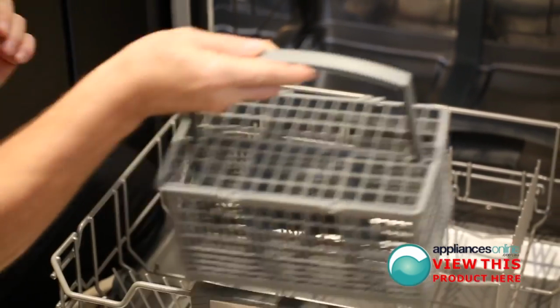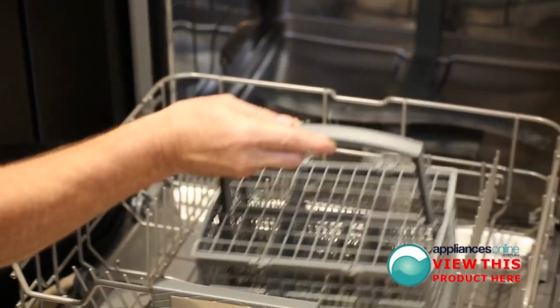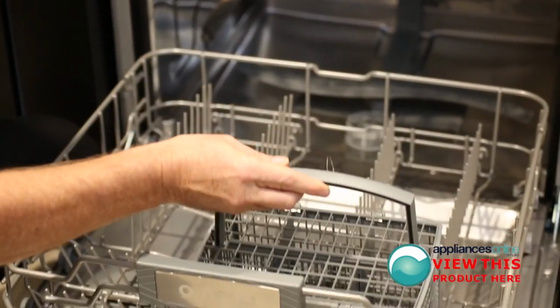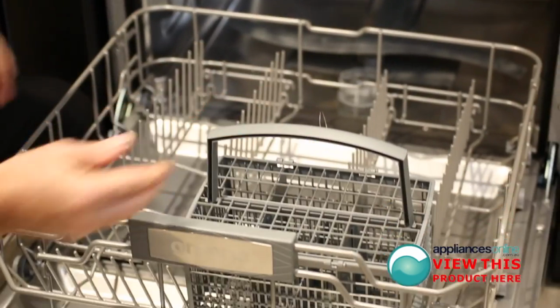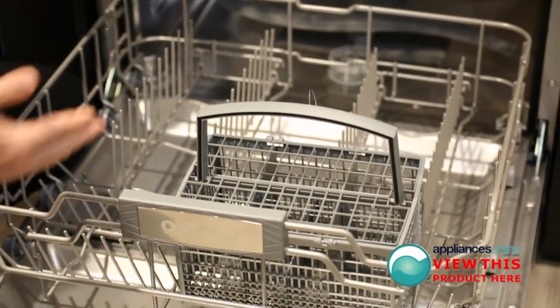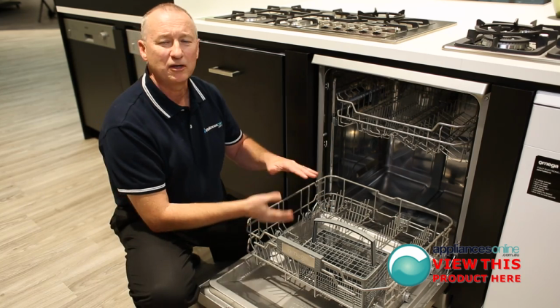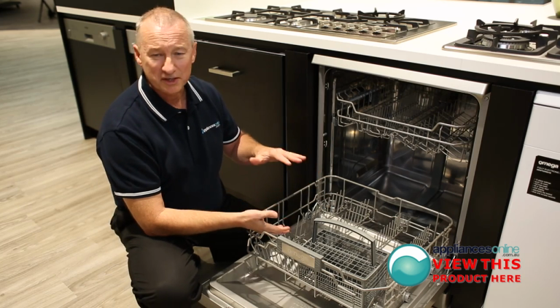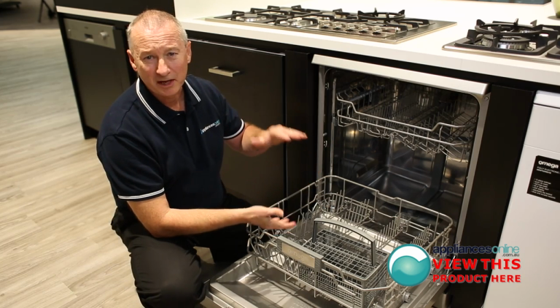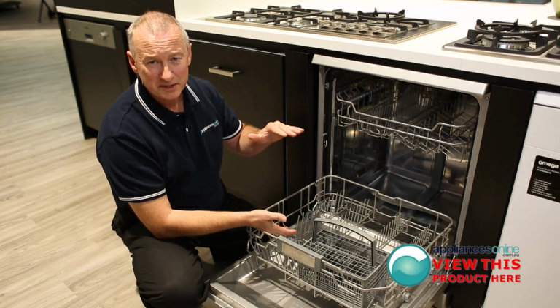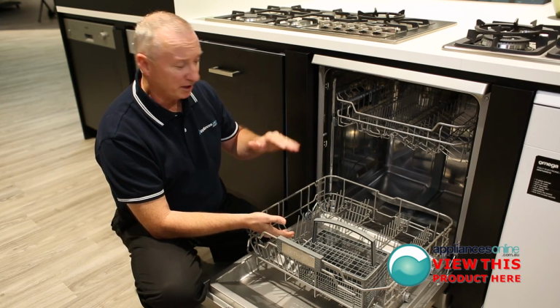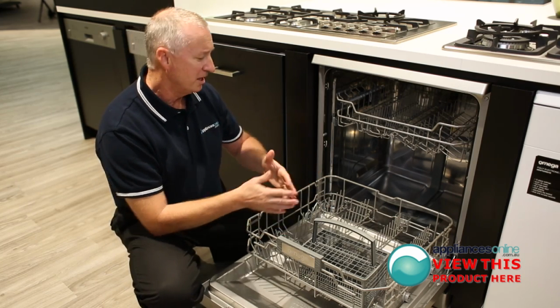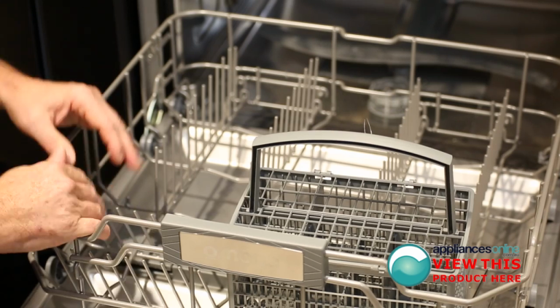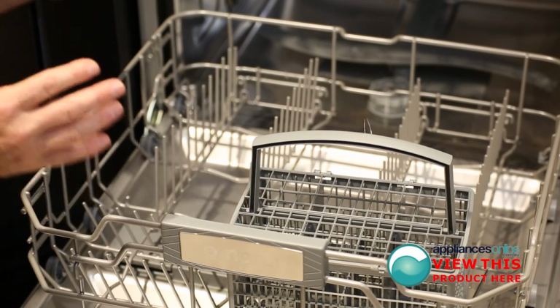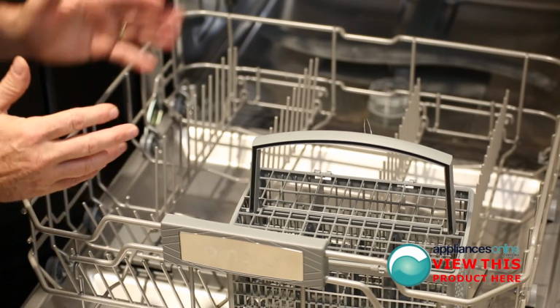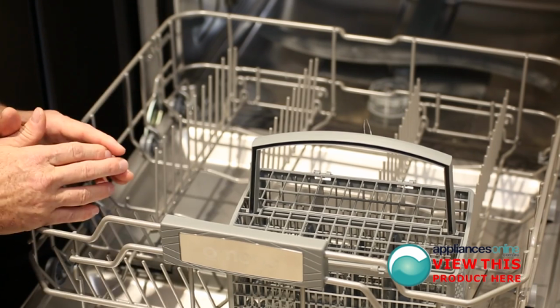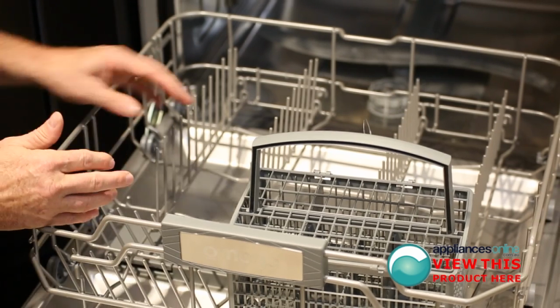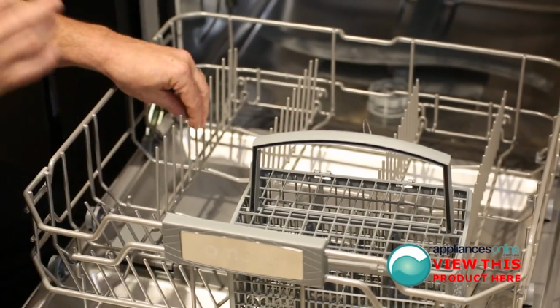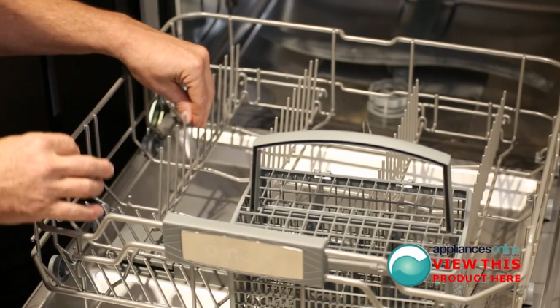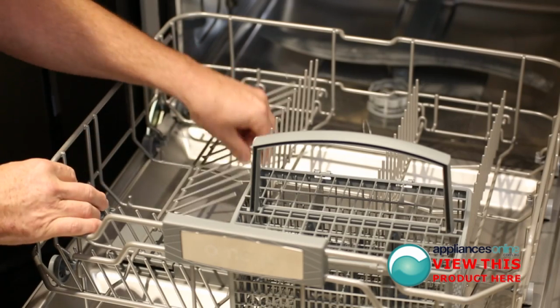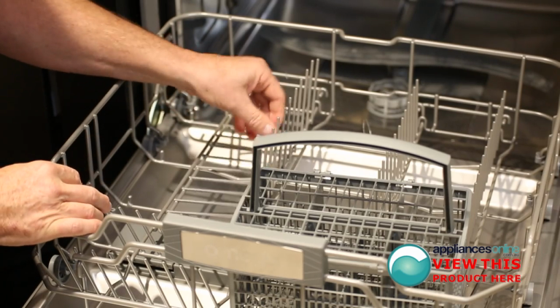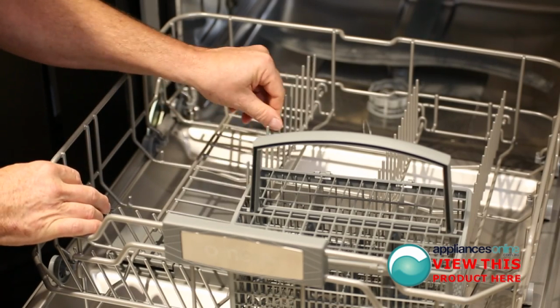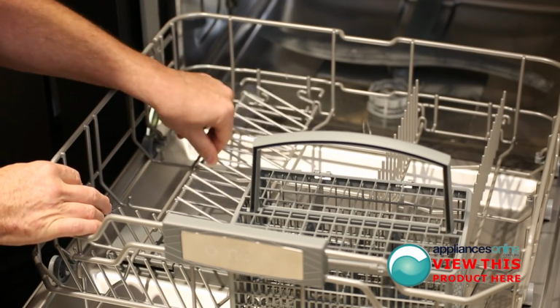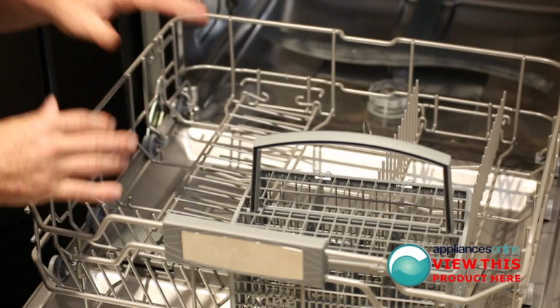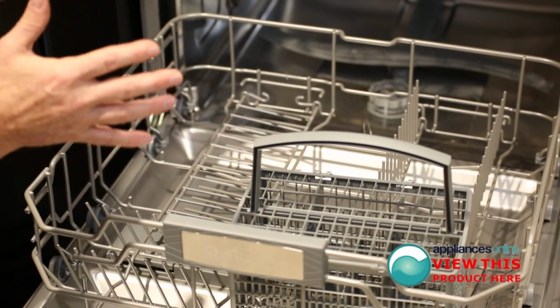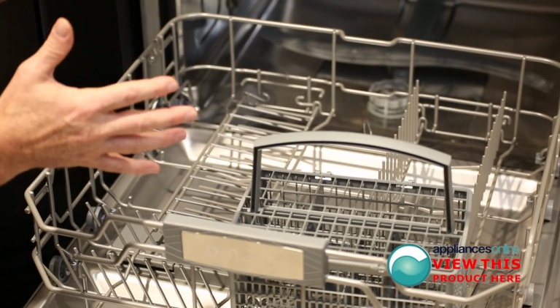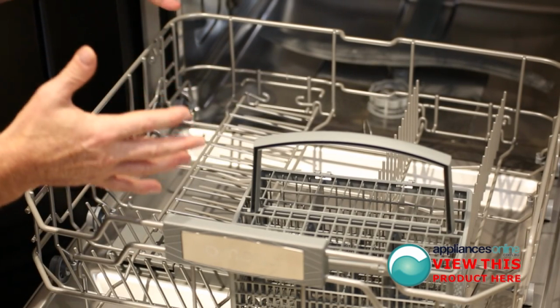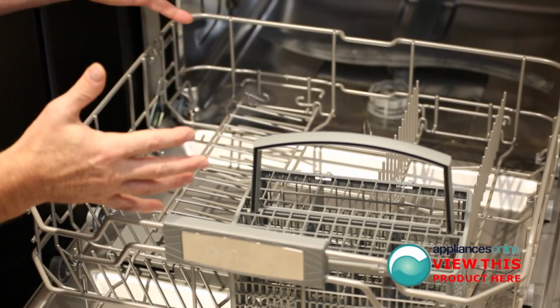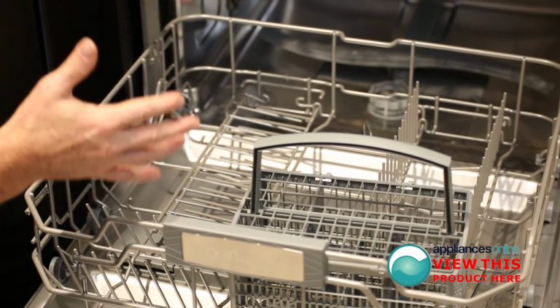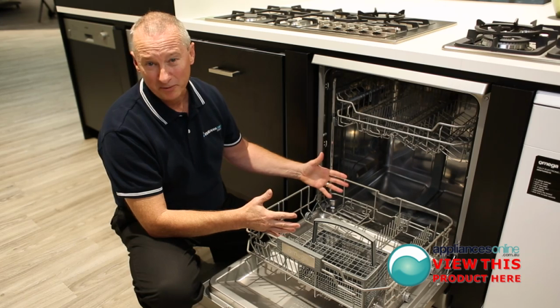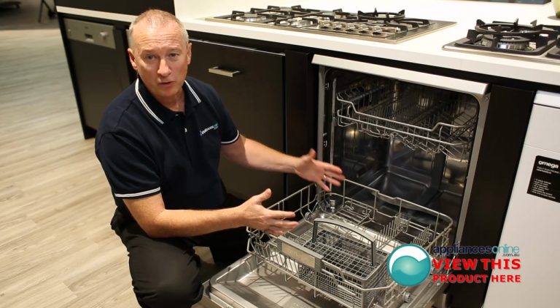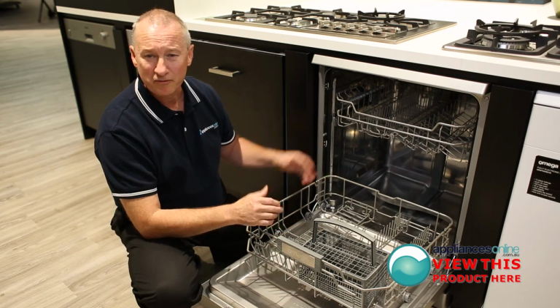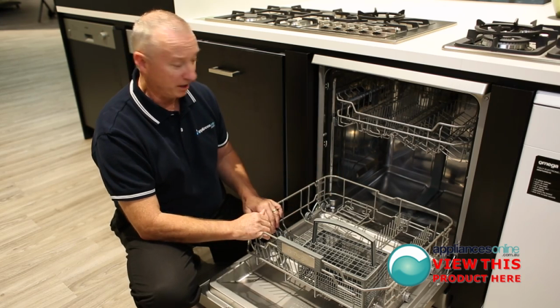It'll take a good size plate, a 30 centimeter, and it'll hold 12 plate settings in here. The tongs you can actually lay them down, and we can put a large dish in there, whether it be a wok or even a fry pan.